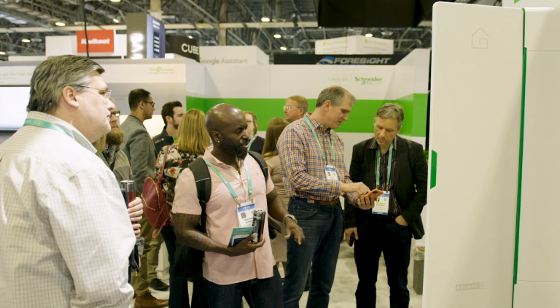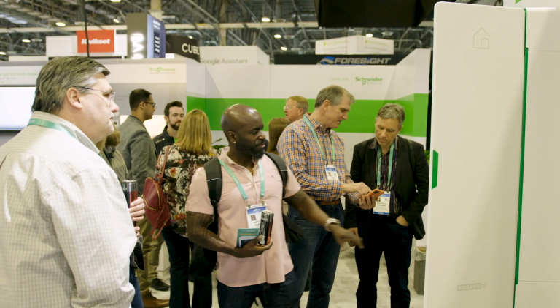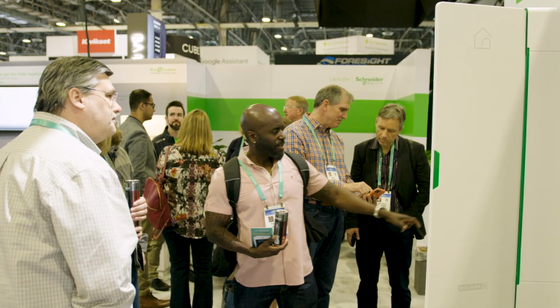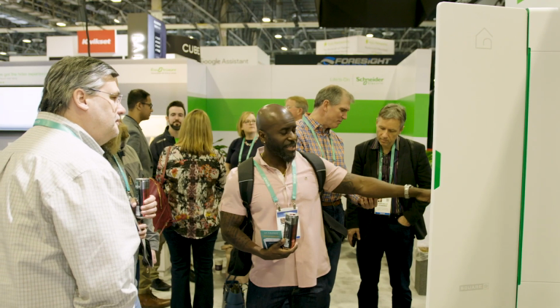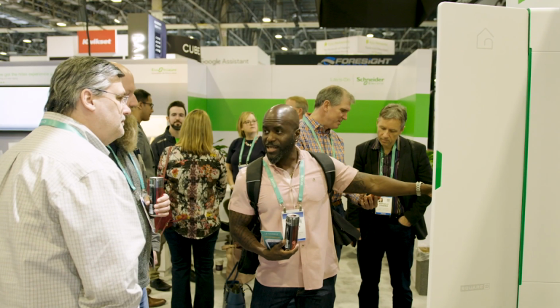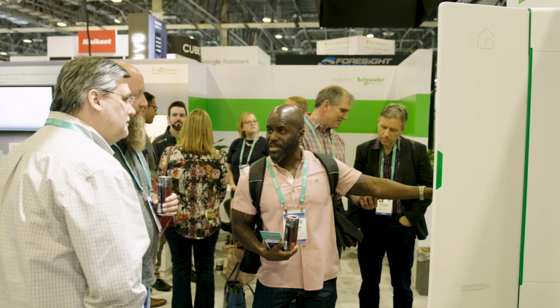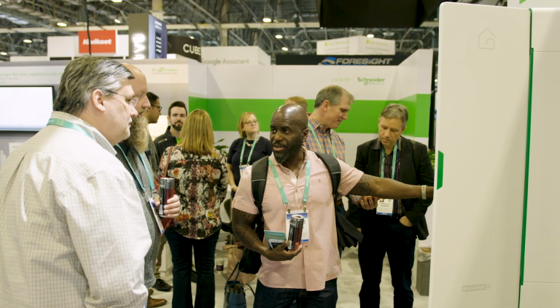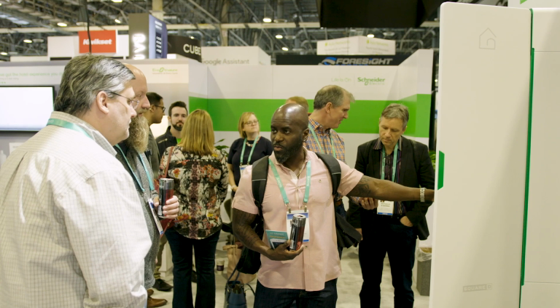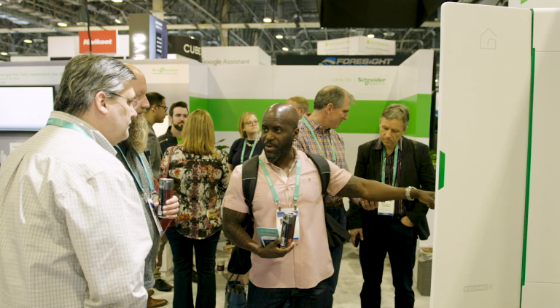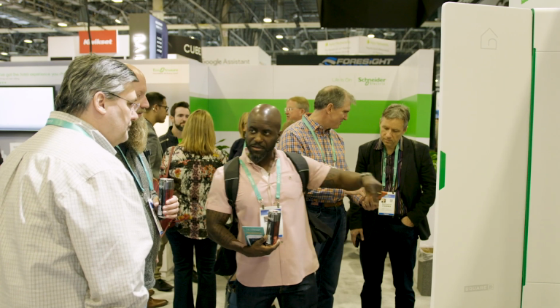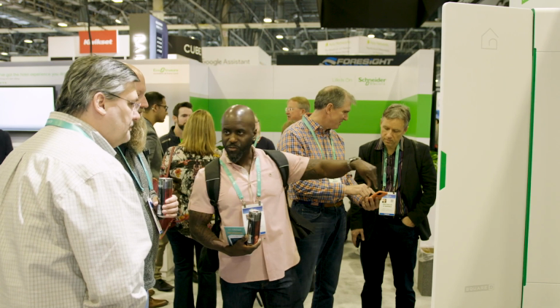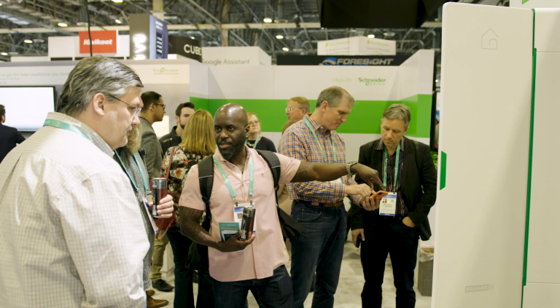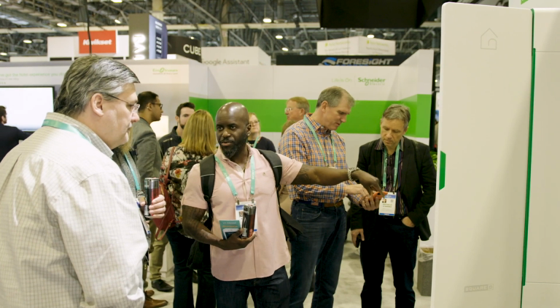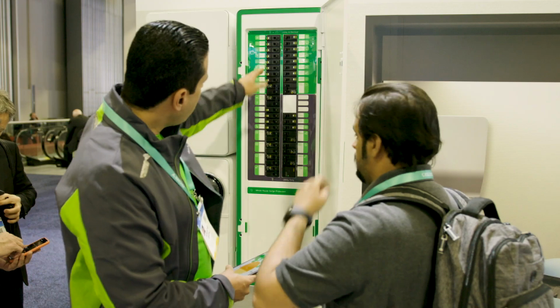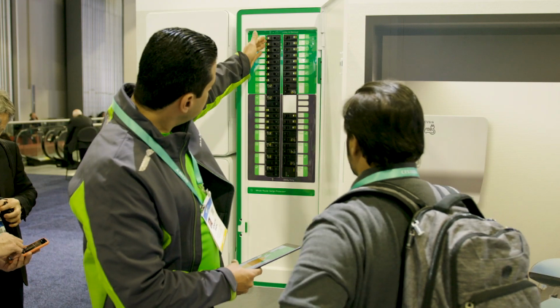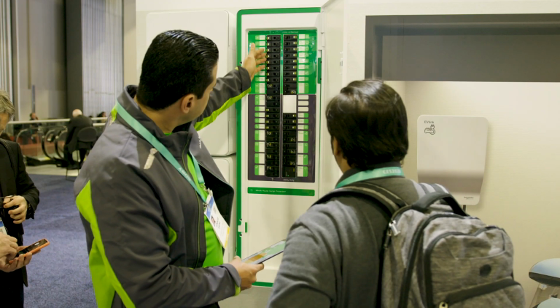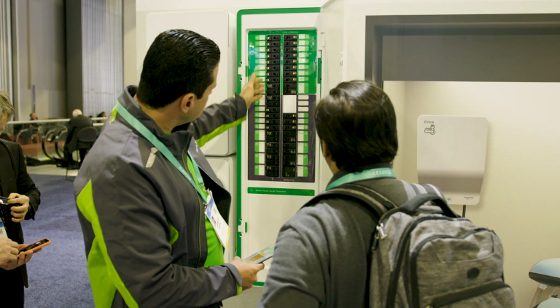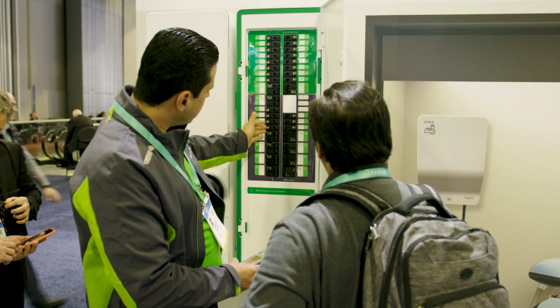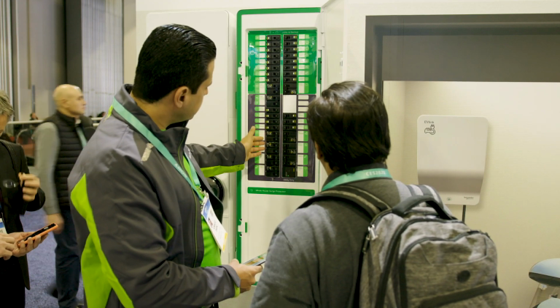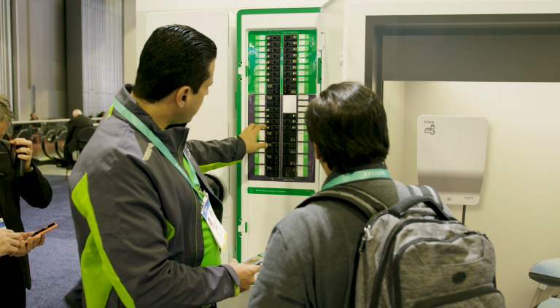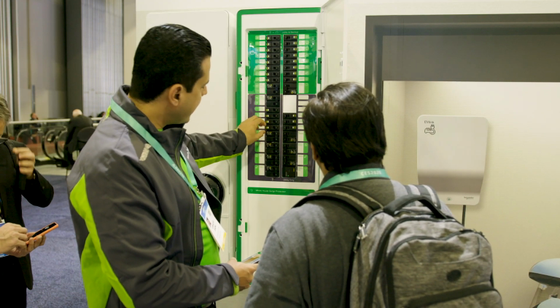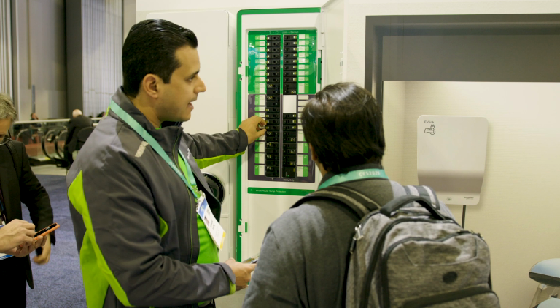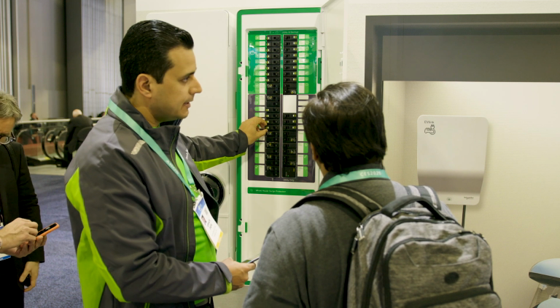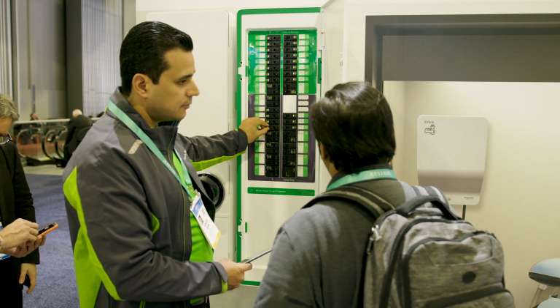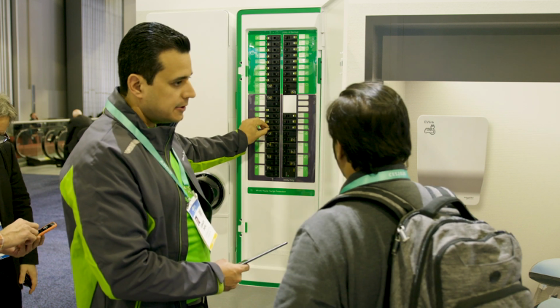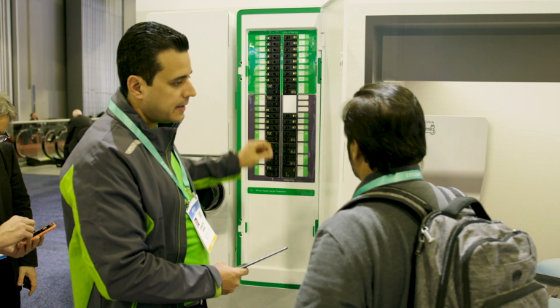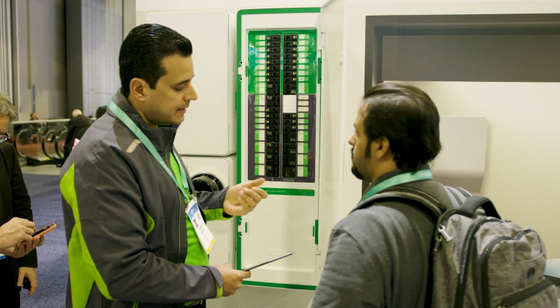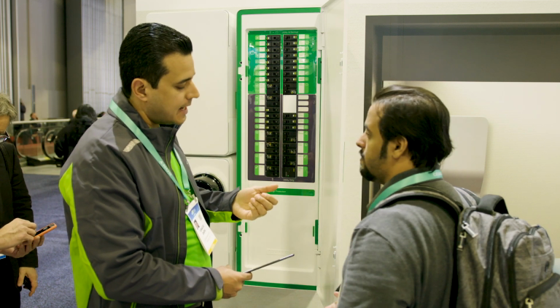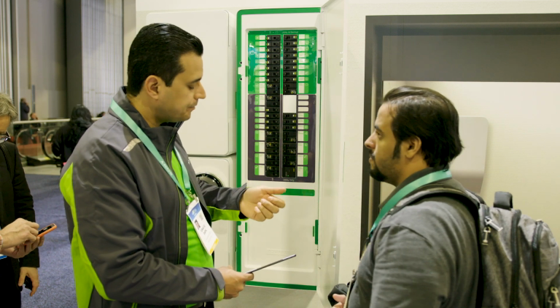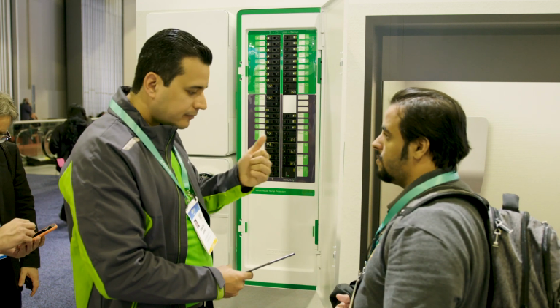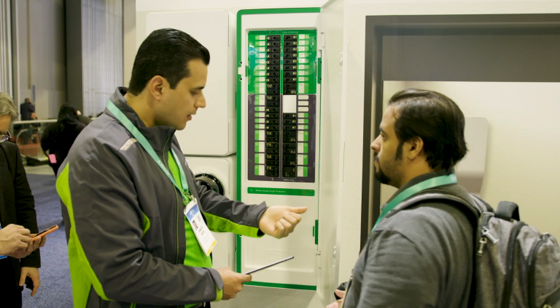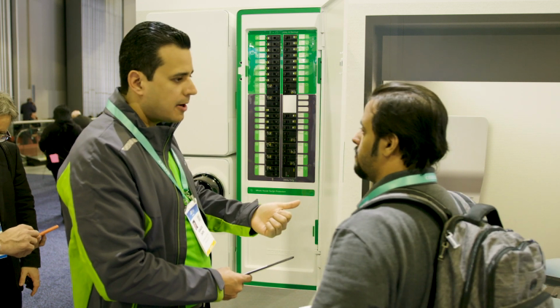And what are the new innovations on the electric side? Let me show that to you with a little sneak peek of the new energy center that we just announced here at CES this year in Las Vegas.